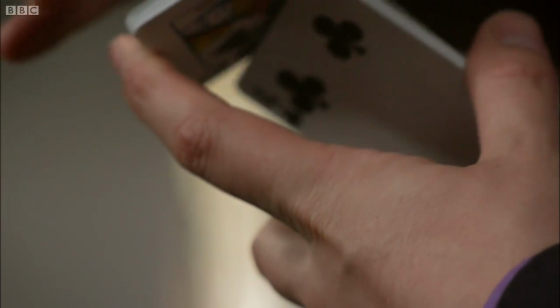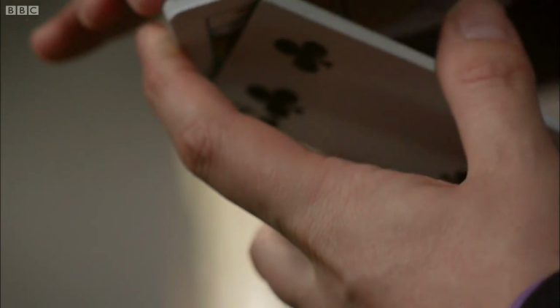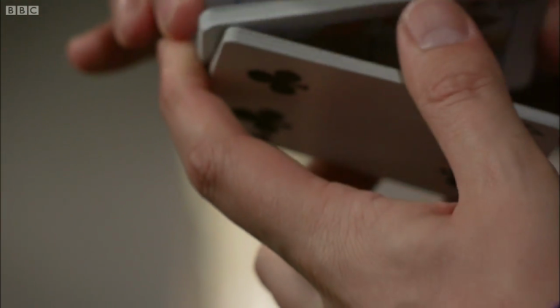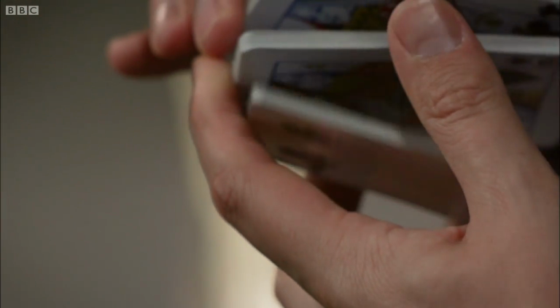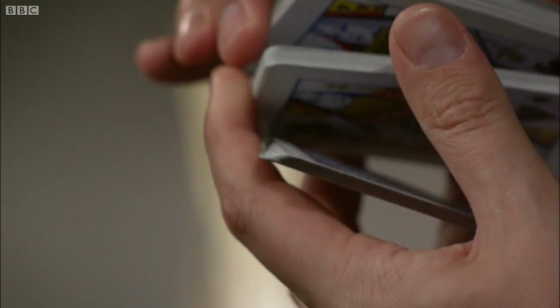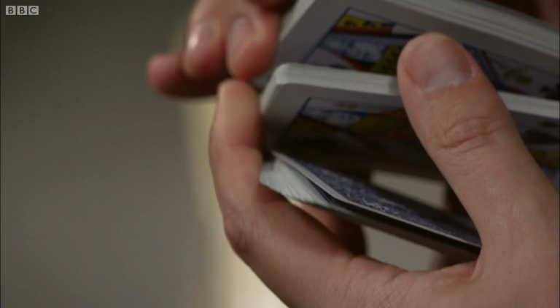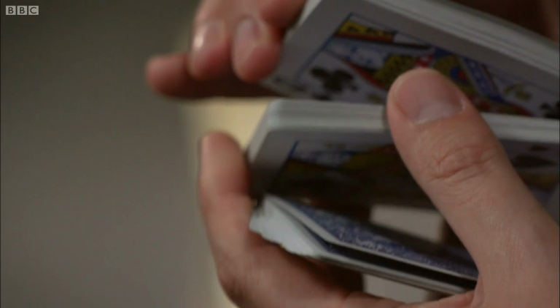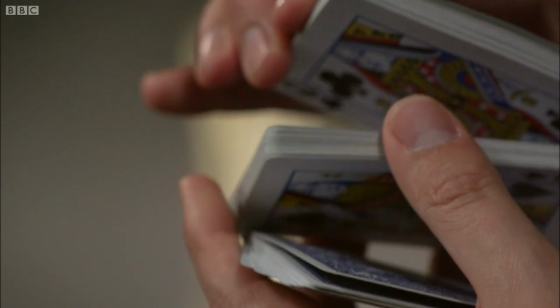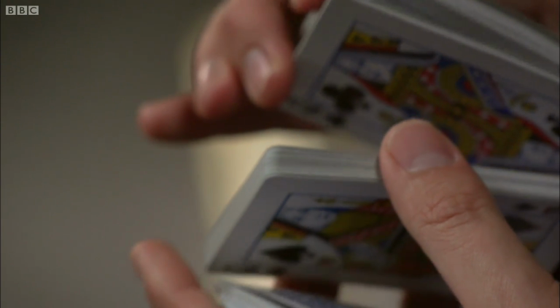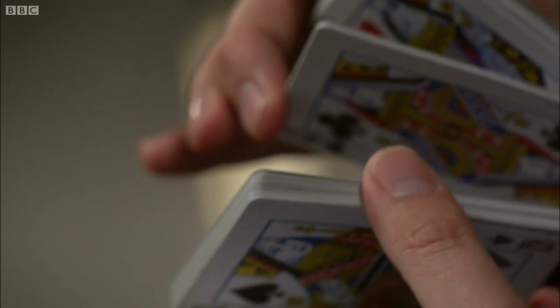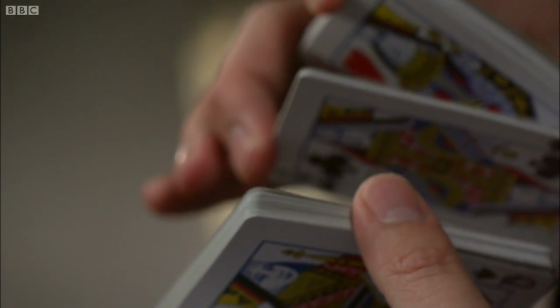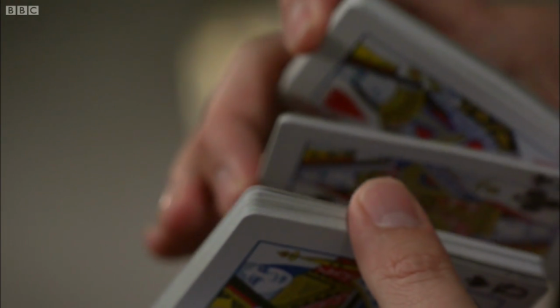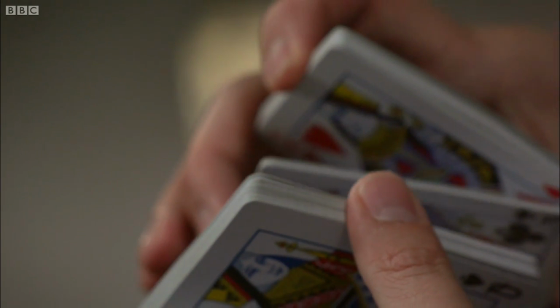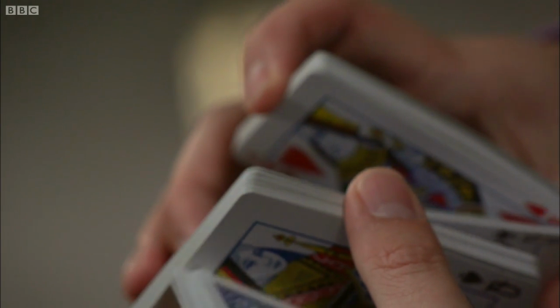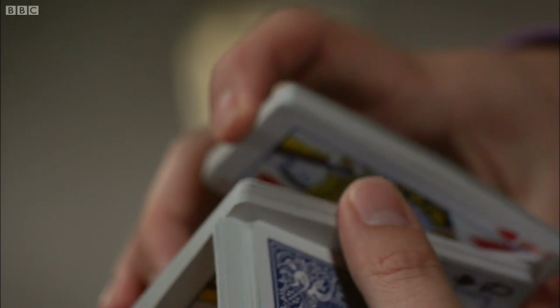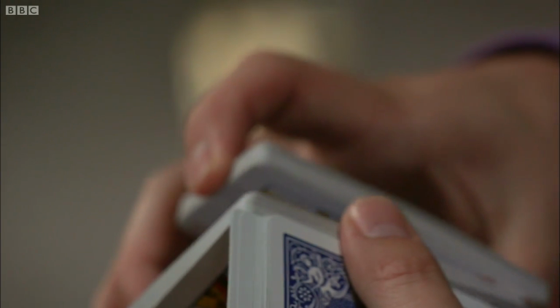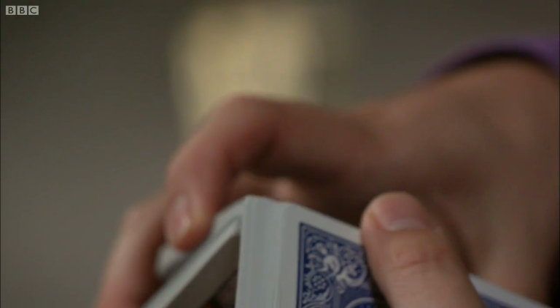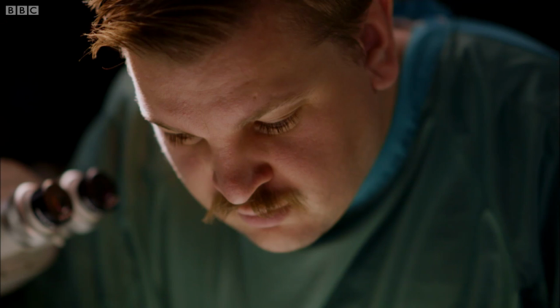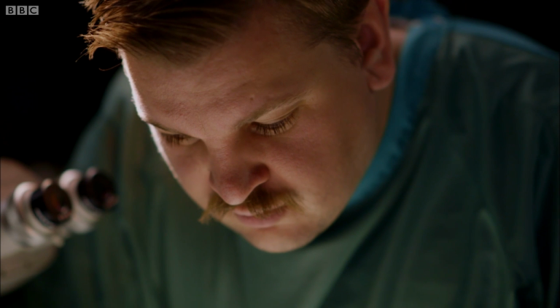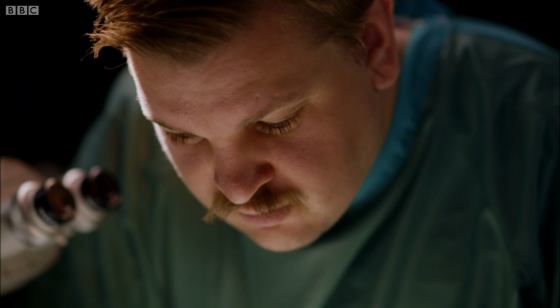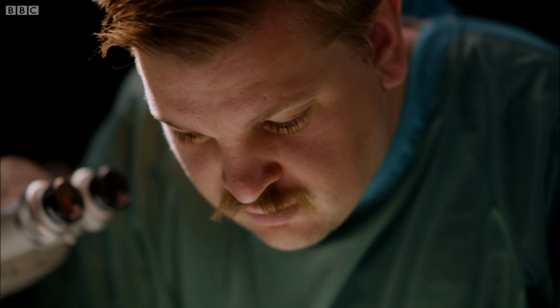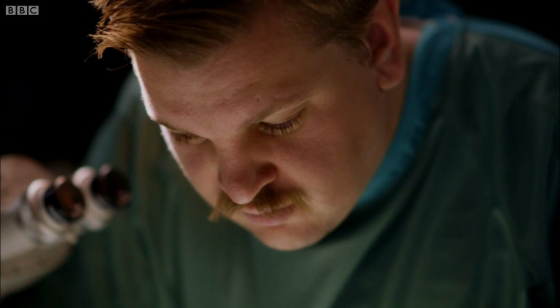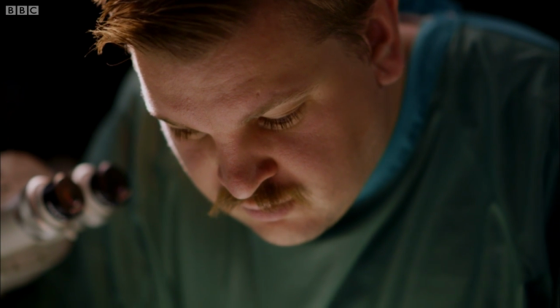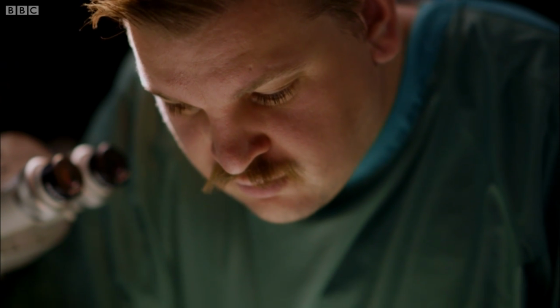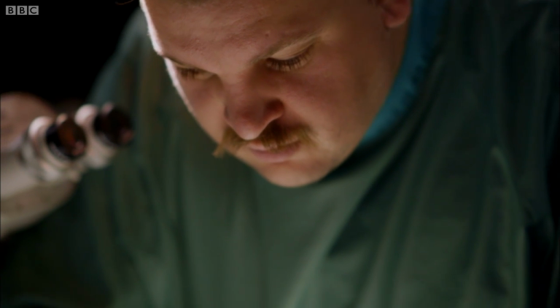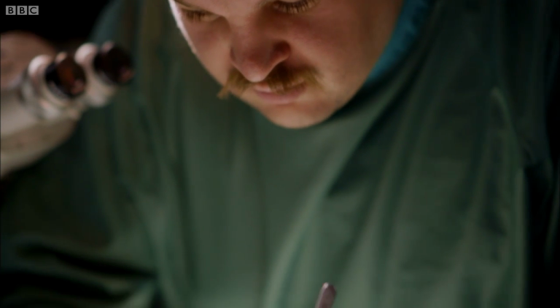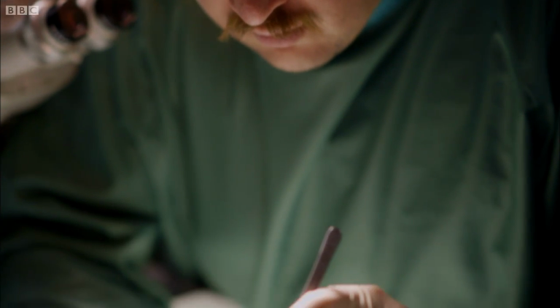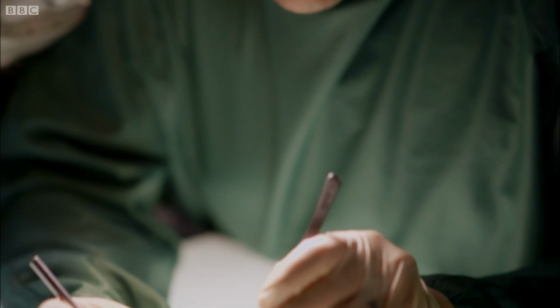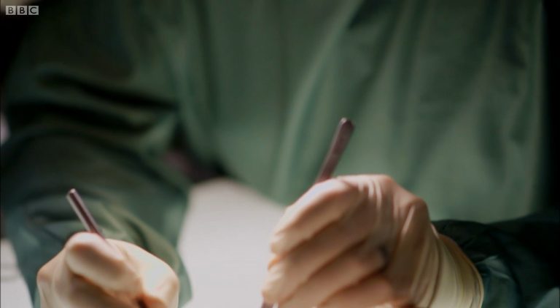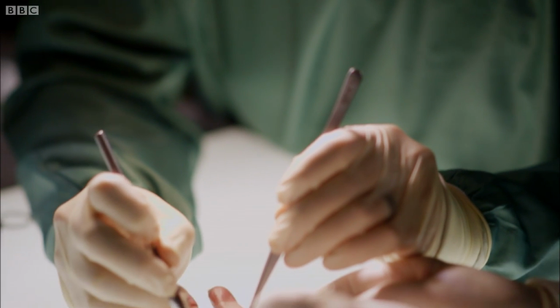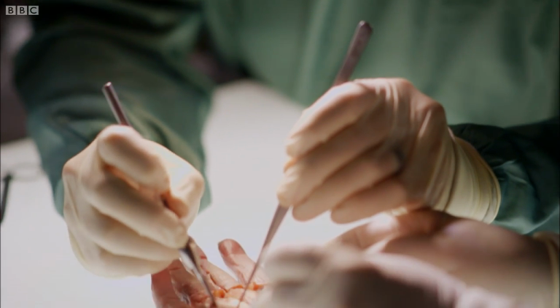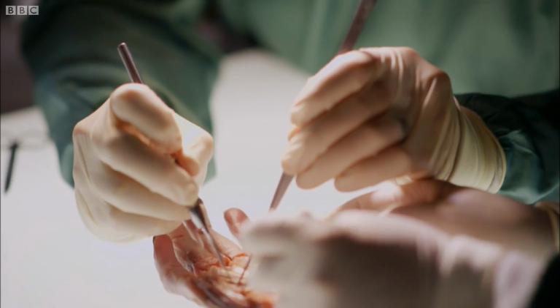Of all our five digits, it's the thumb that's the most versatile and the most important. In order to discover exactly what gives our thumb its unique abilities, we're about to take our first look inside the hand.